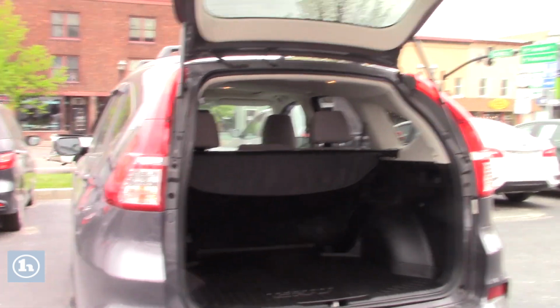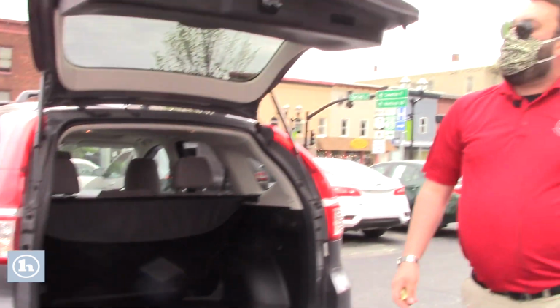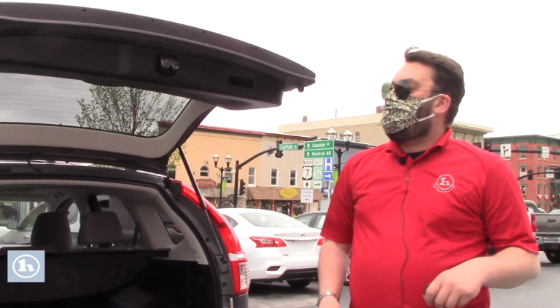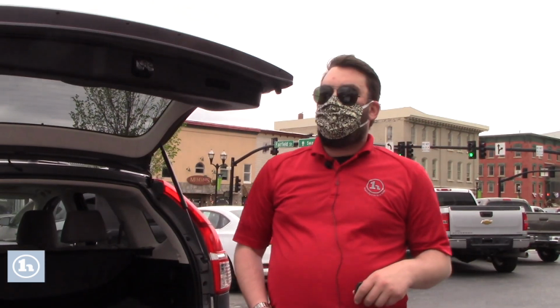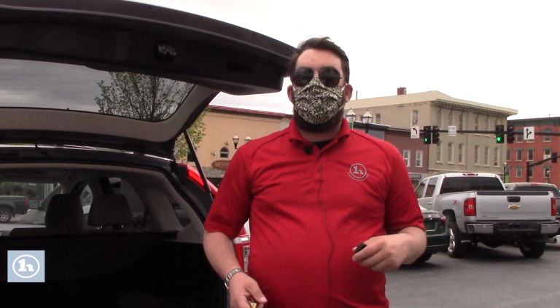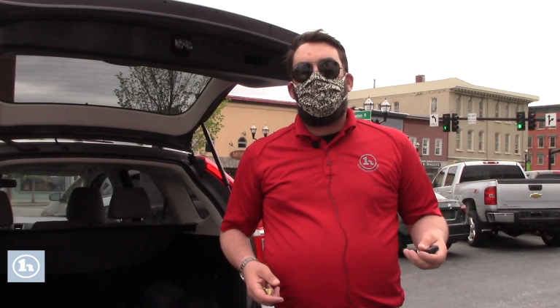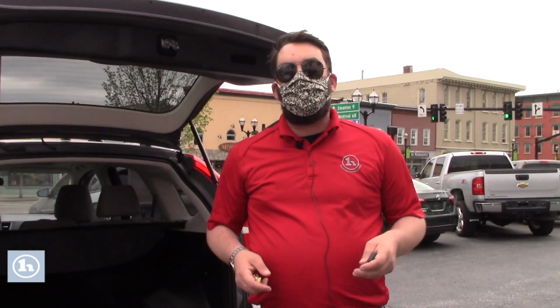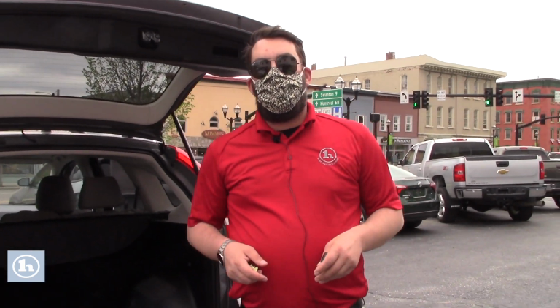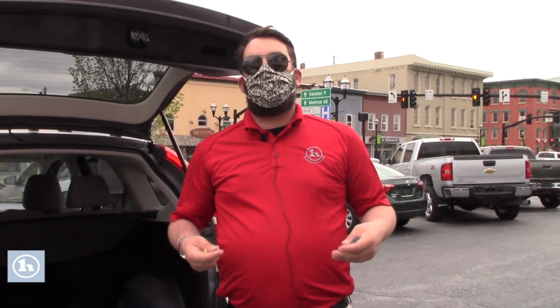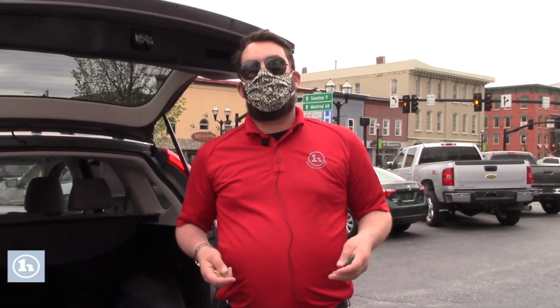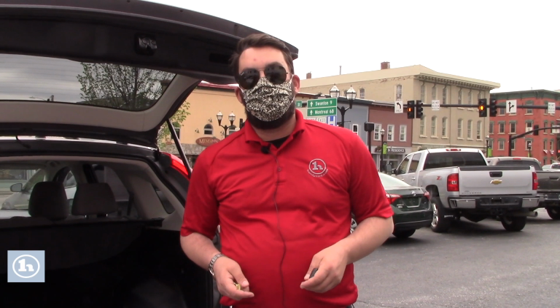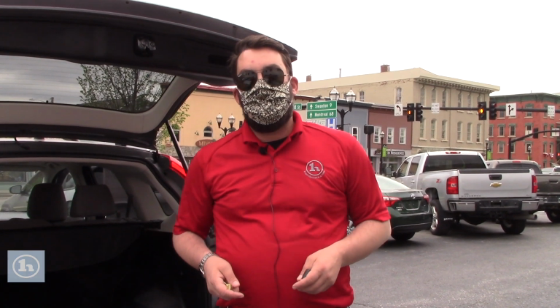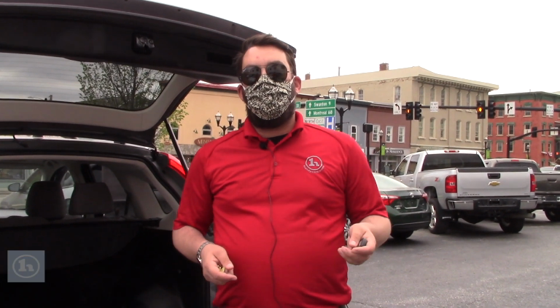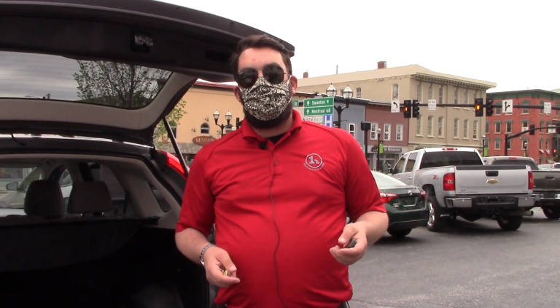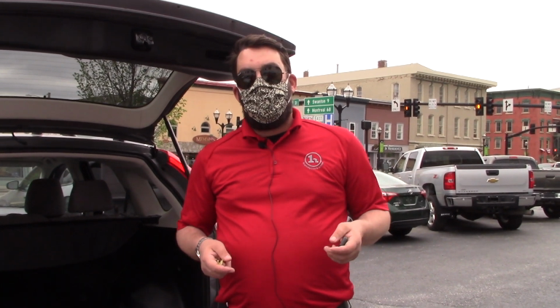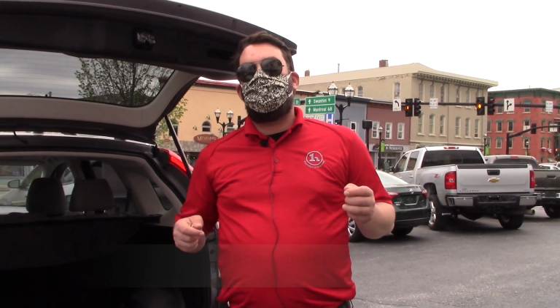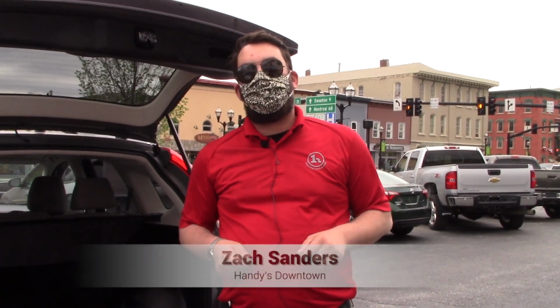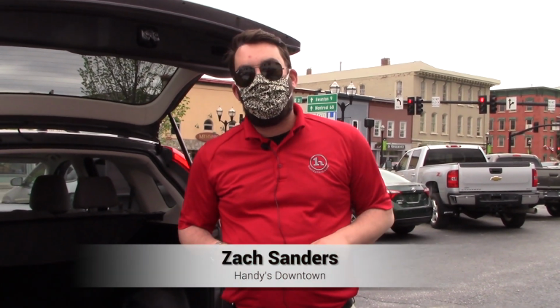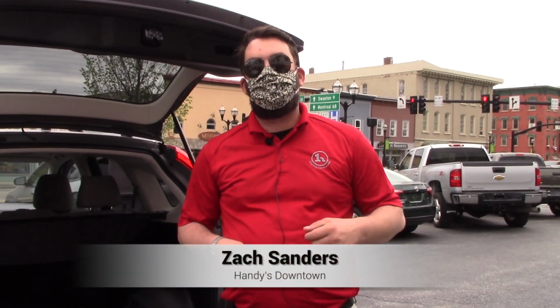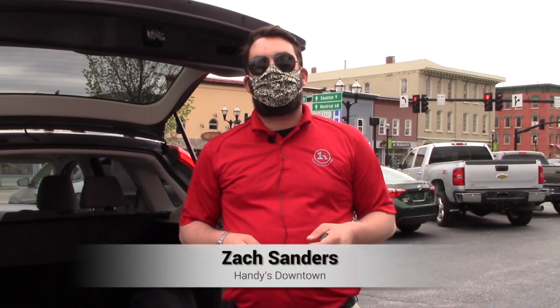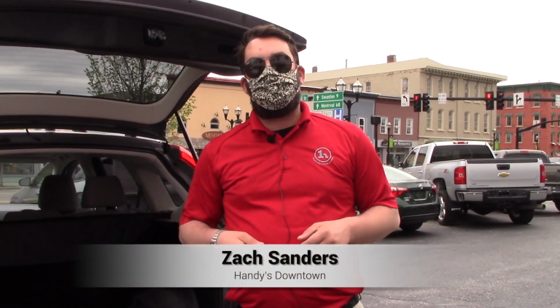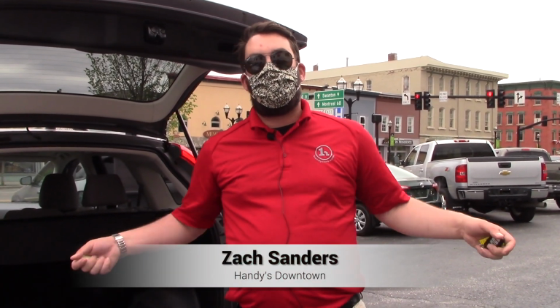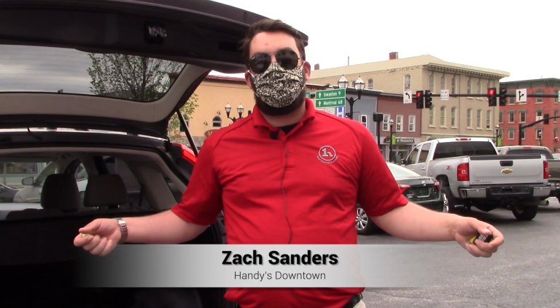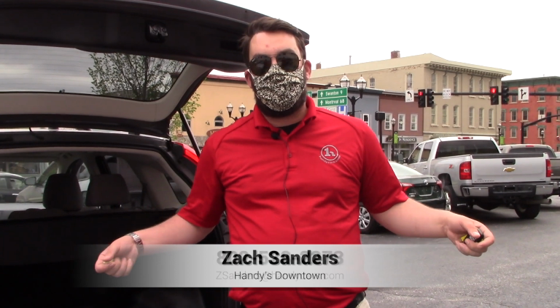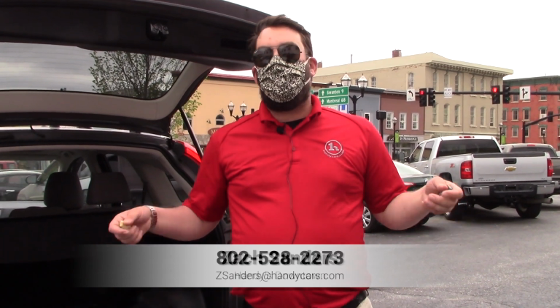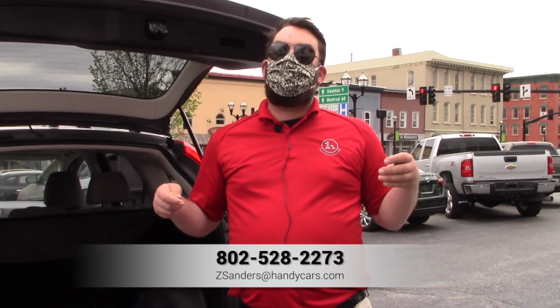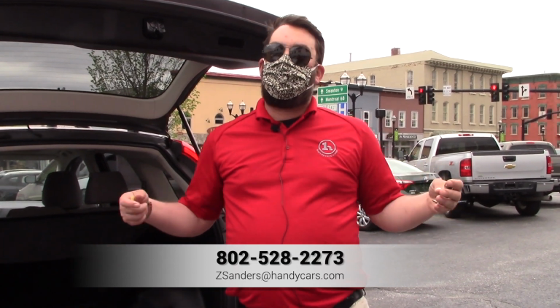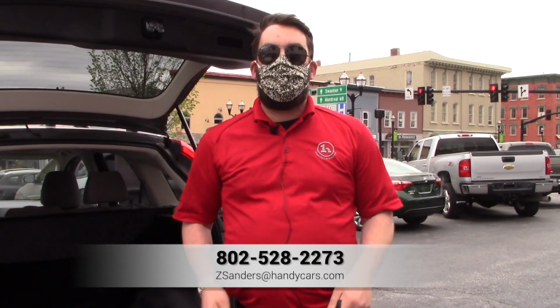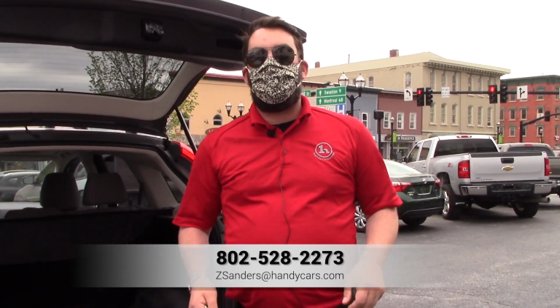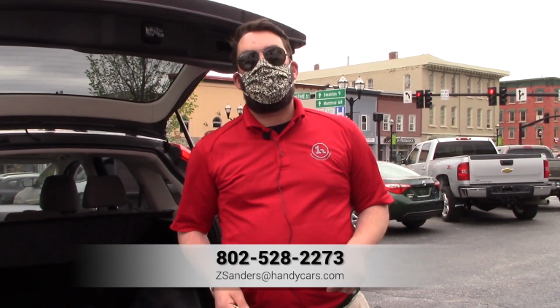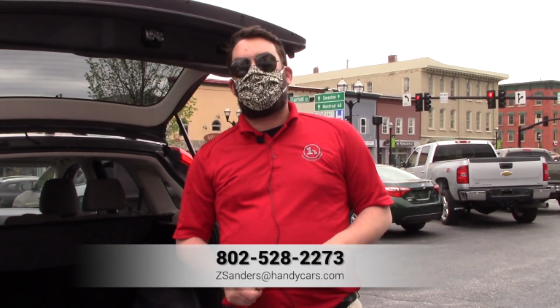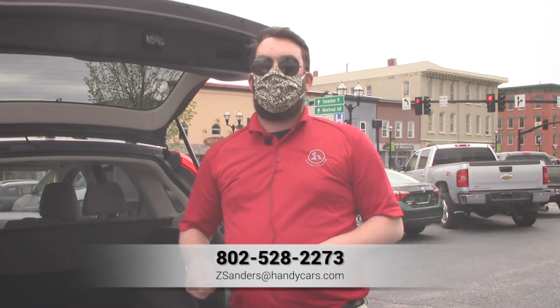So what I'd like to do is find out when you would be available to give us a look at your Subaru, see what we could offer you on that. Give me a call, 528-2273. Let me know if you have any other questions, or if you're available, let me know when you can come in. Thank you very much. Have a great day, Kelly.